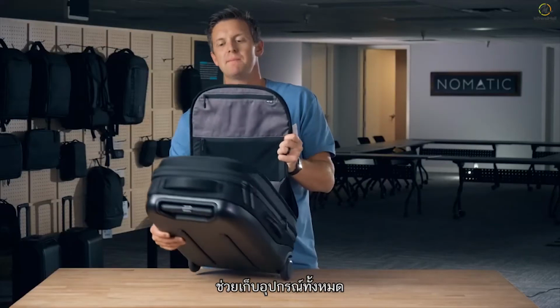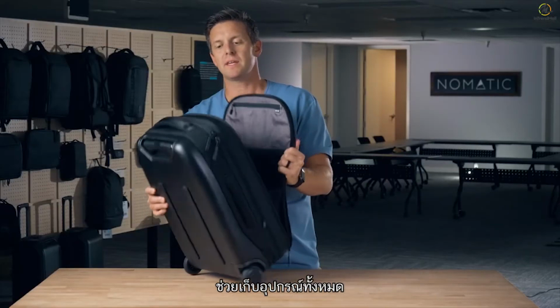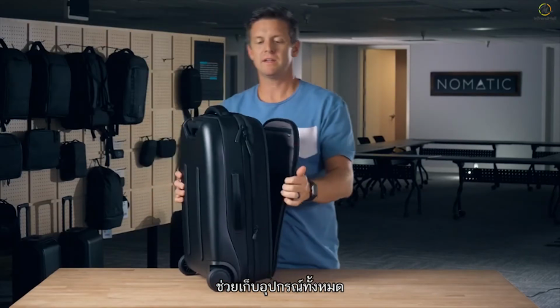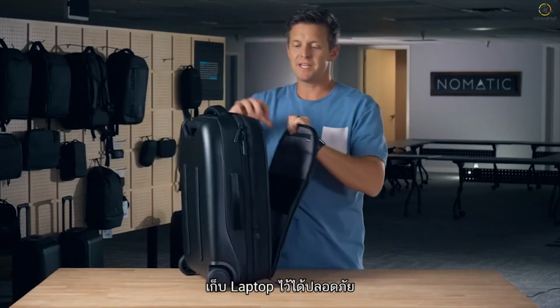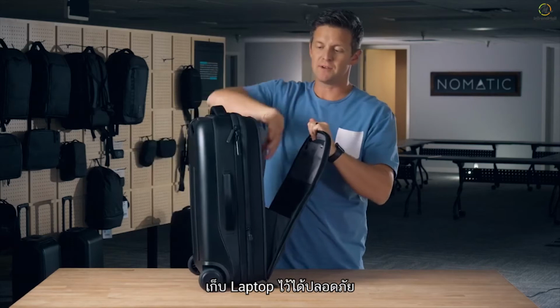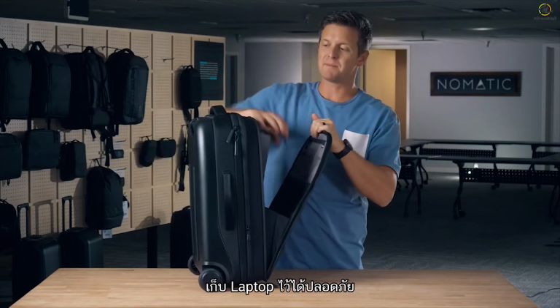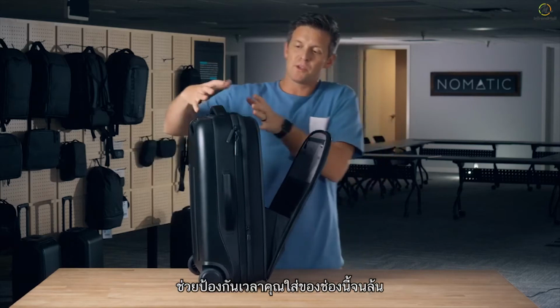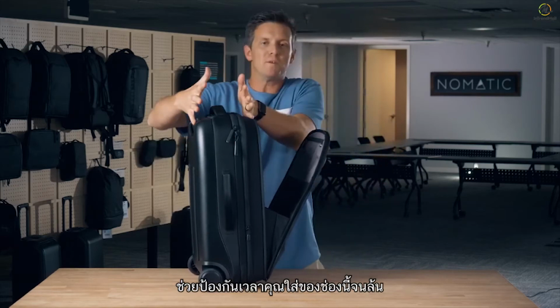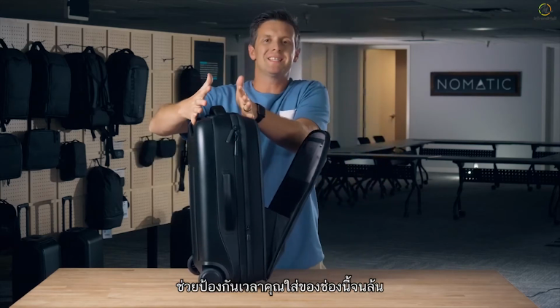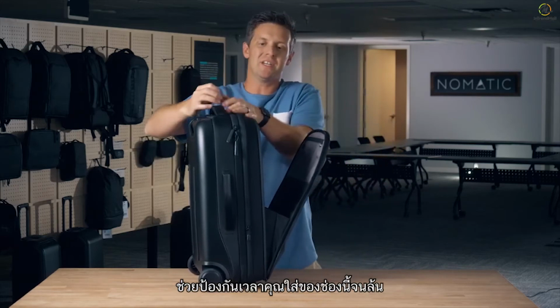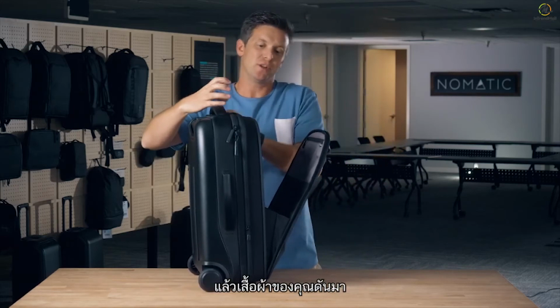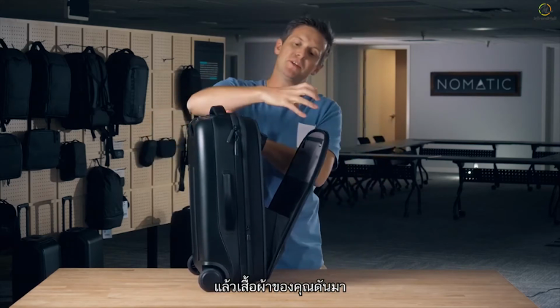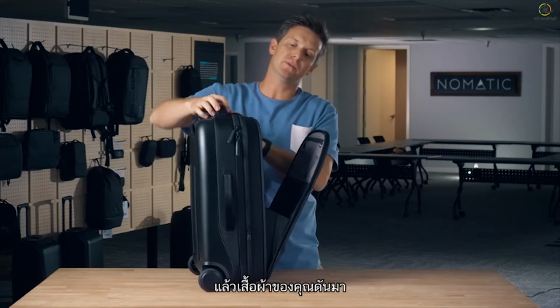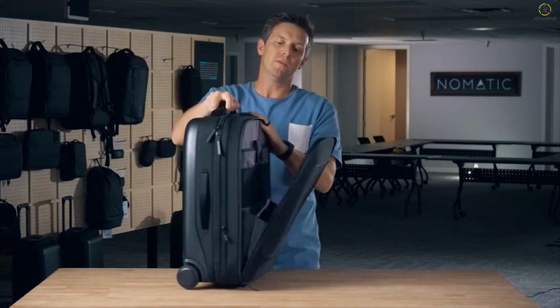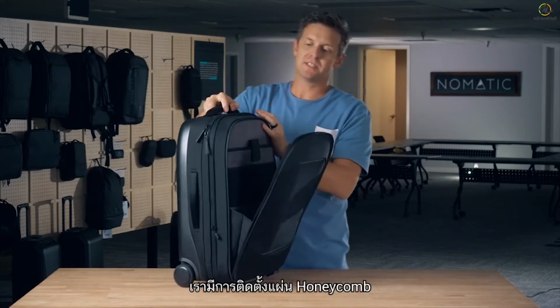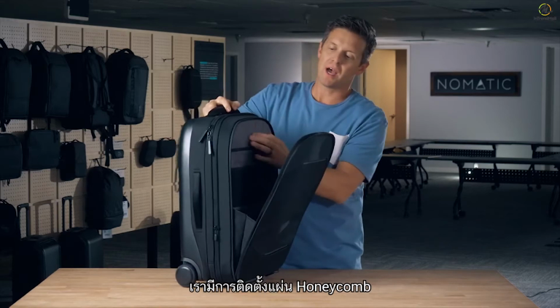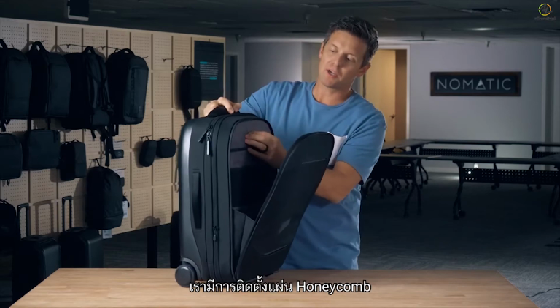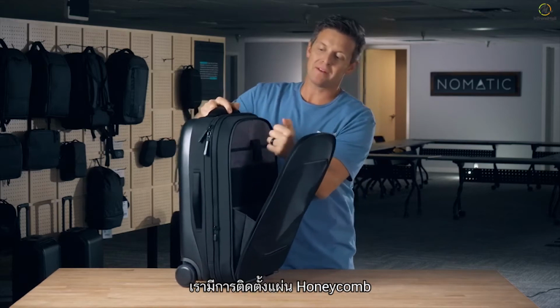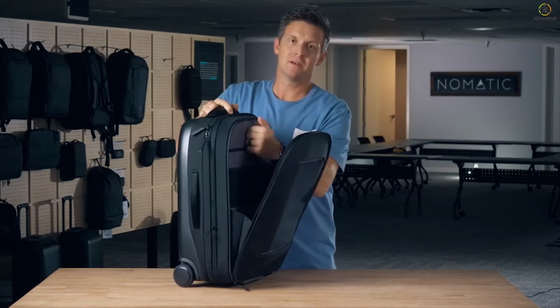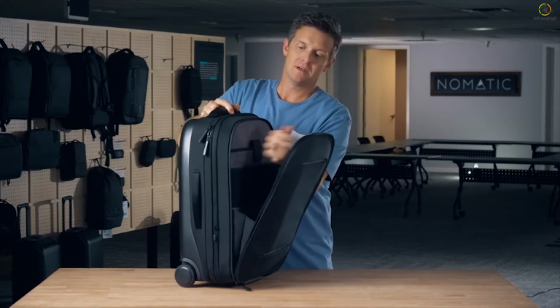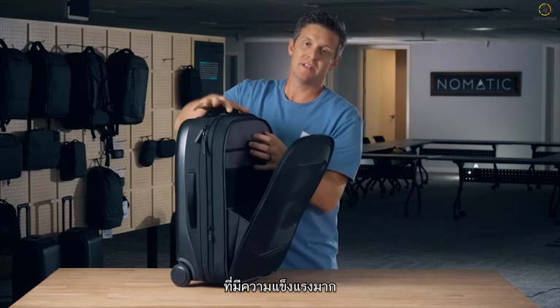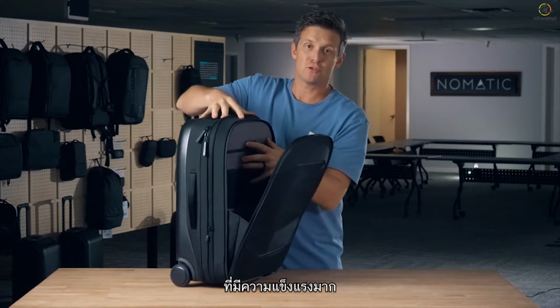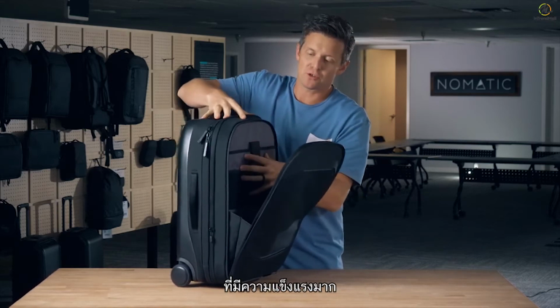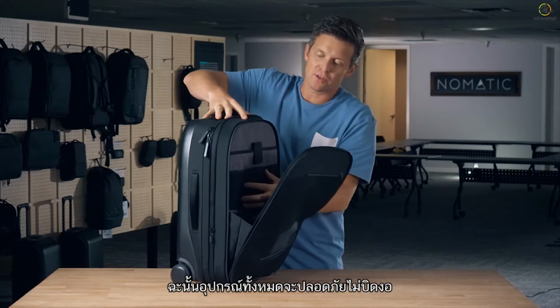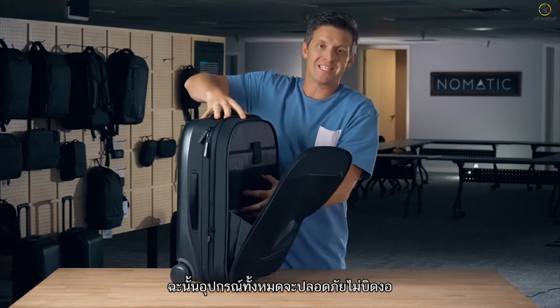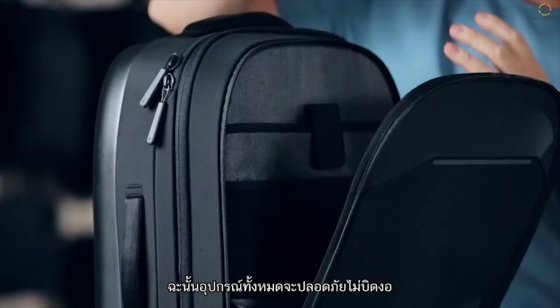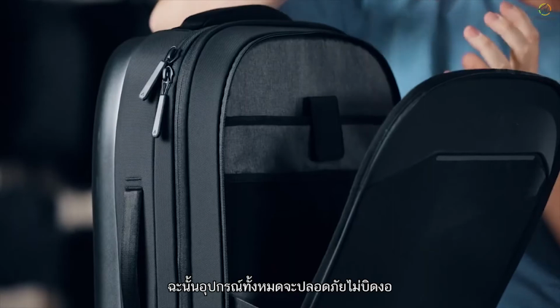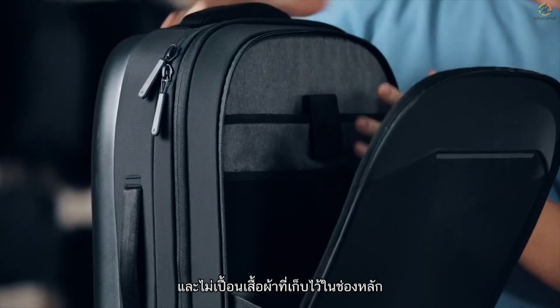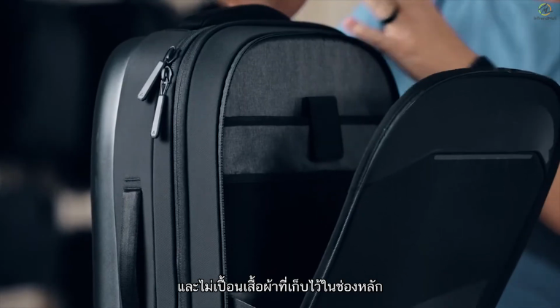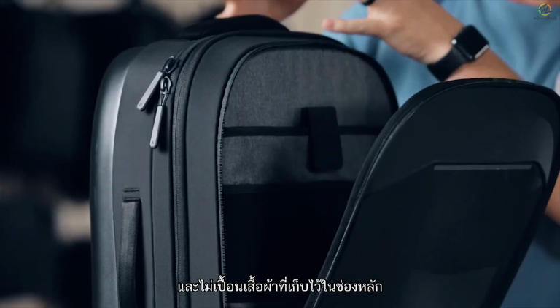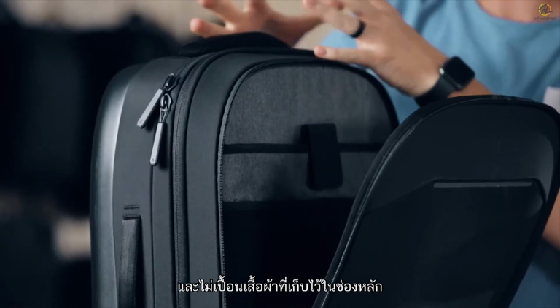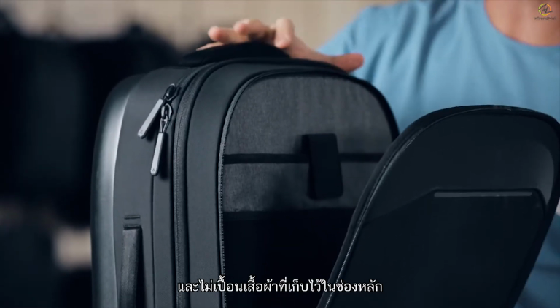And to keep all the gear in here safe — your laptop safe — so that when you overpack this section and your clothes are pushing through, we've actually installed a honeycomb panel that is extremely strong so that all your tech can't get bent and smushed from the clothes on the inside of the main compartment.